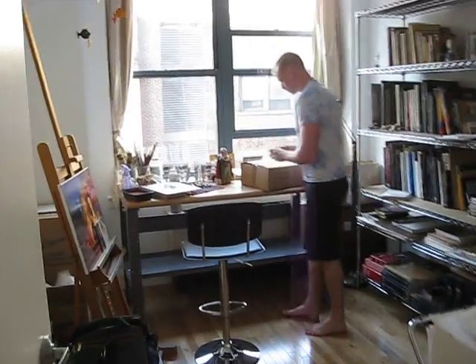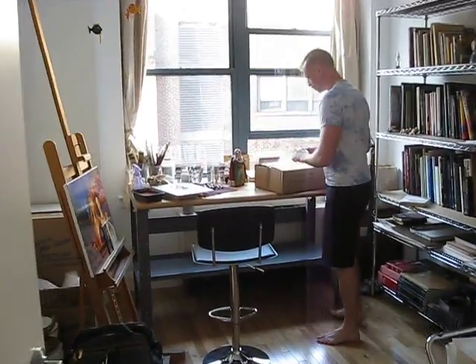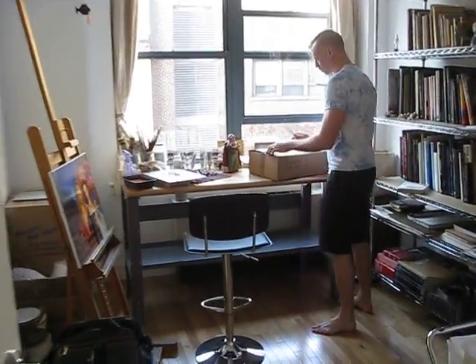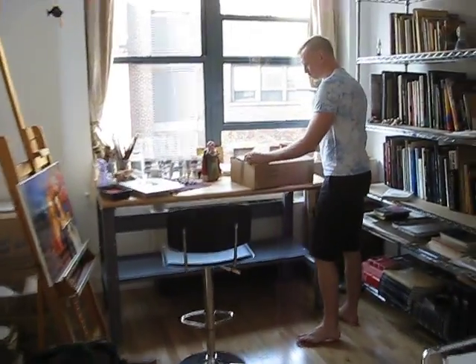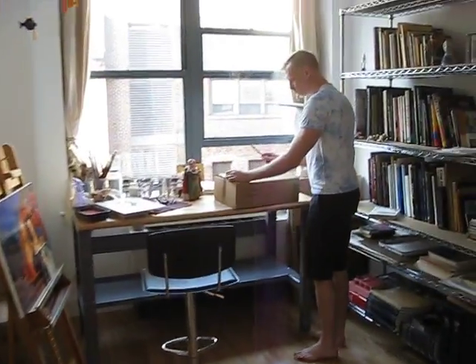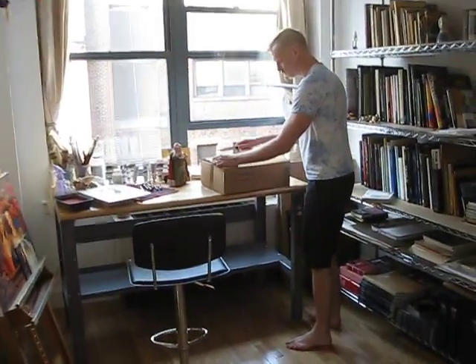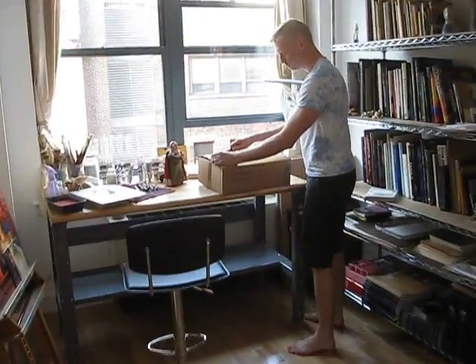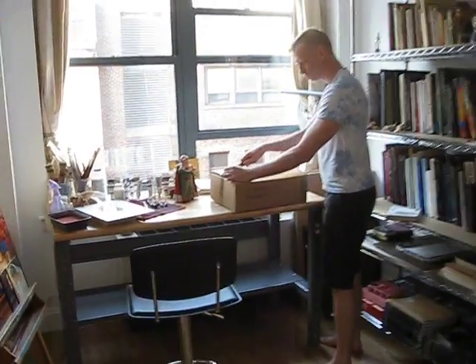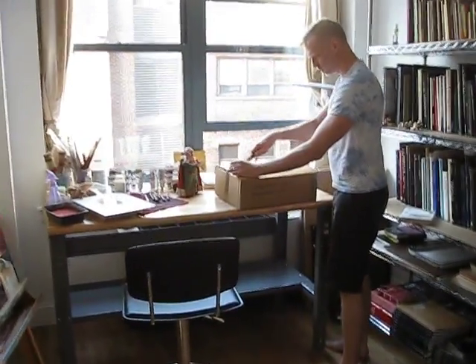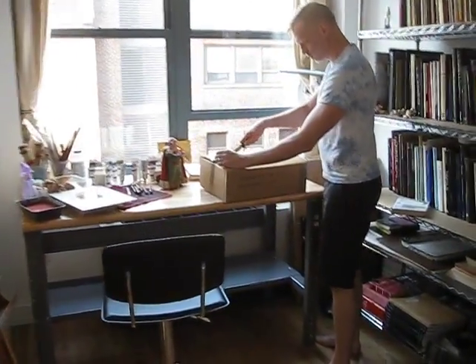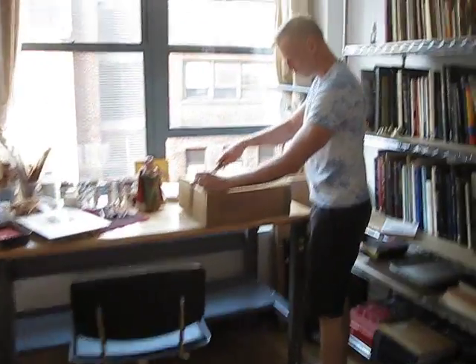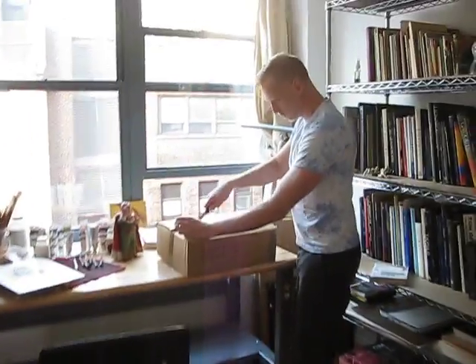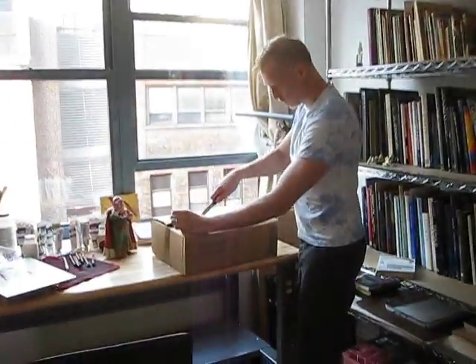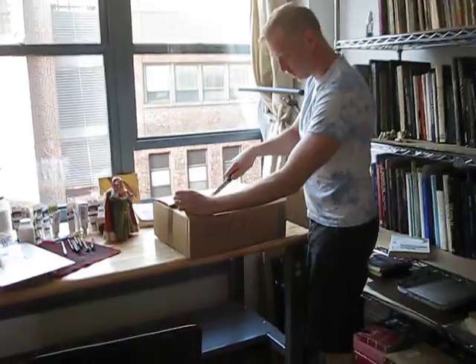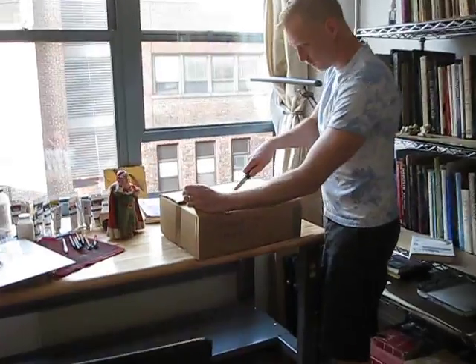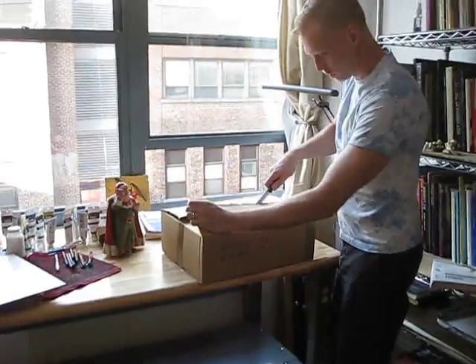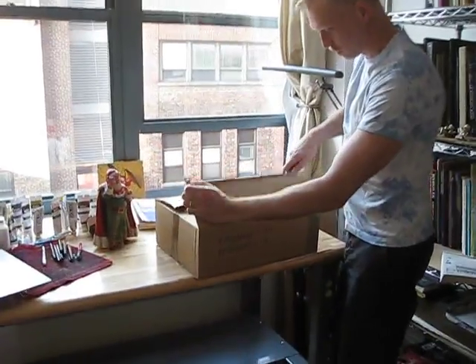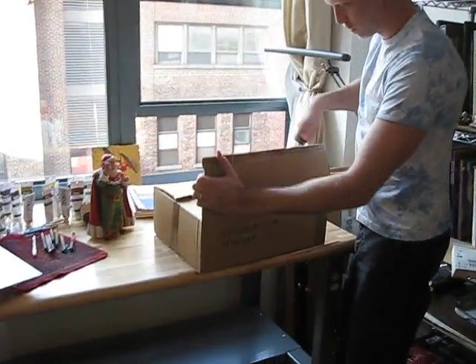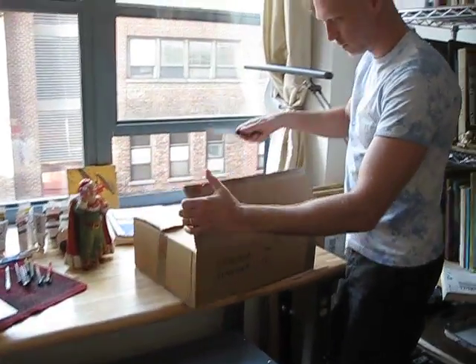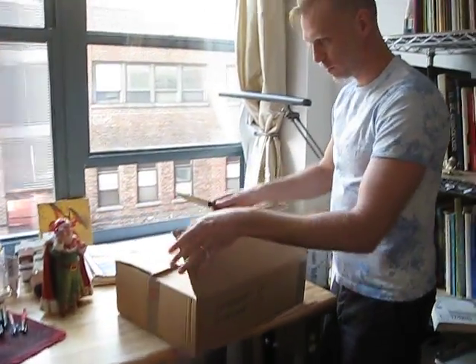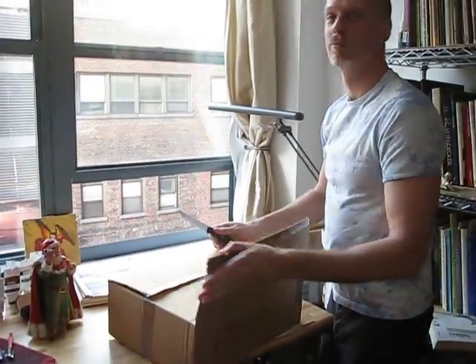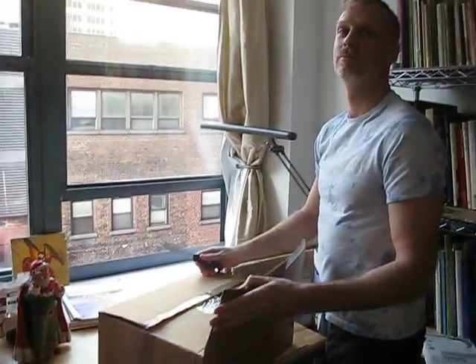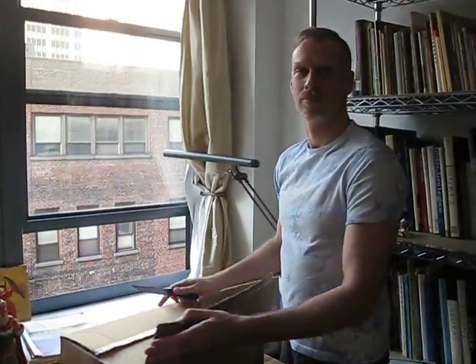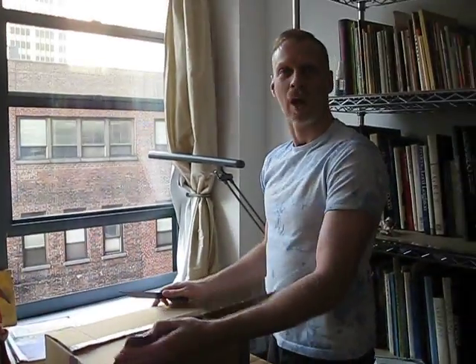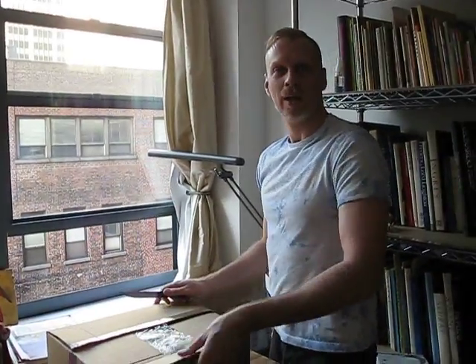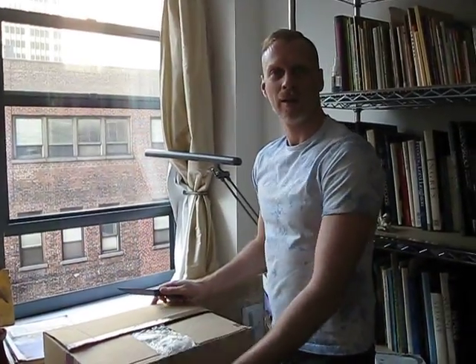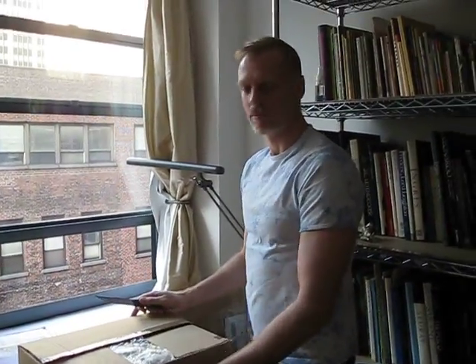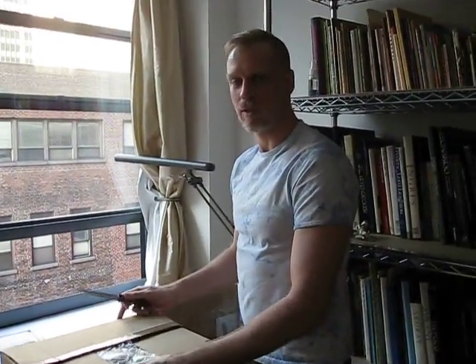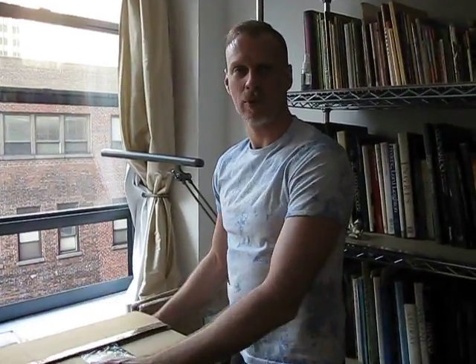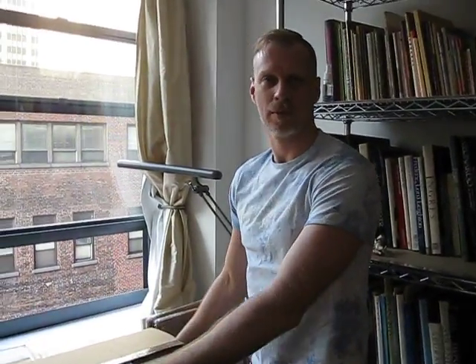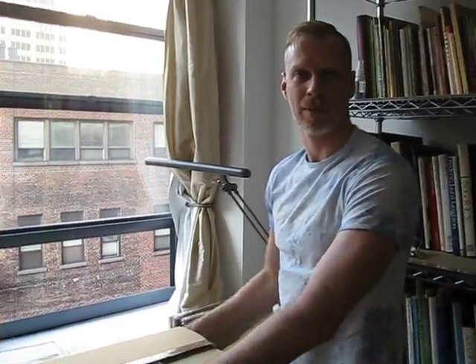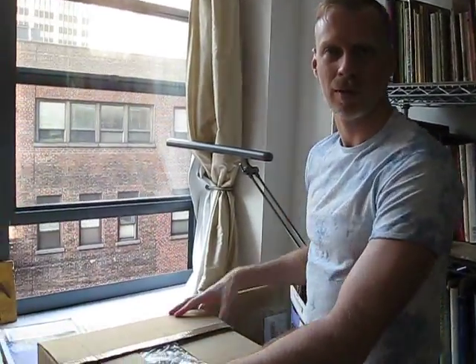Here we are, everybody, at the big, fabulous, famous studio of Kurt Walters. Kurt, say hi. Hi. I'd rather be more famous than my studio.